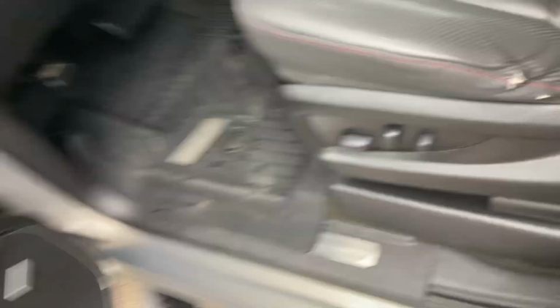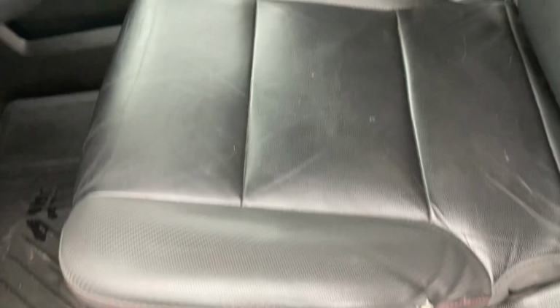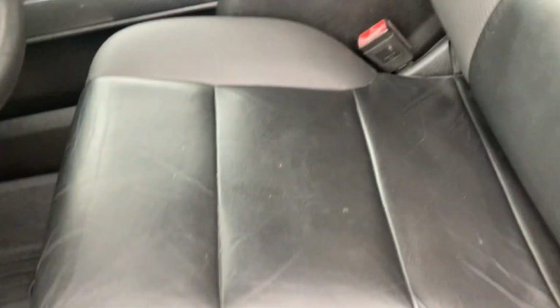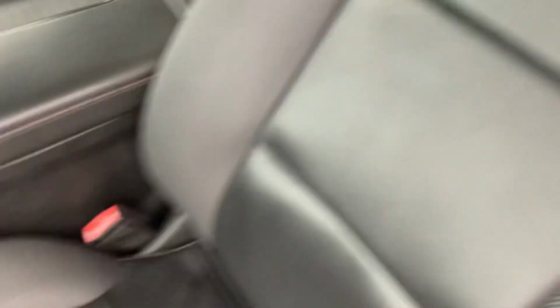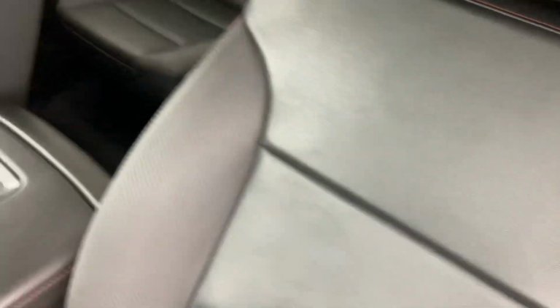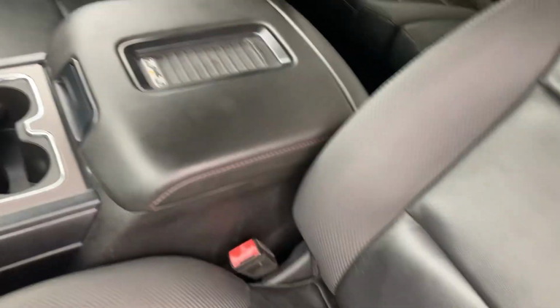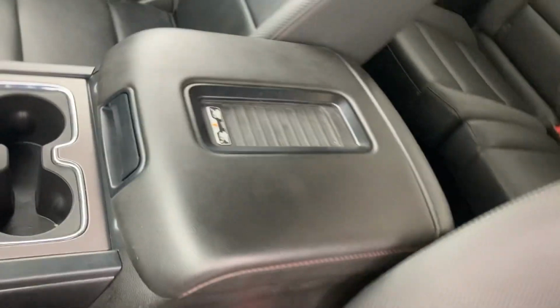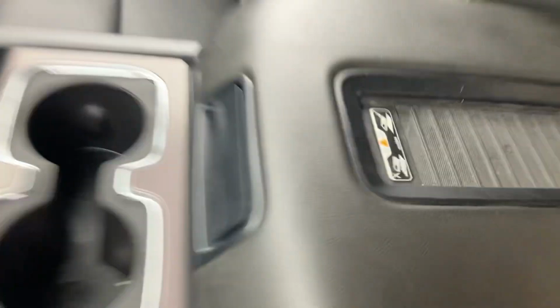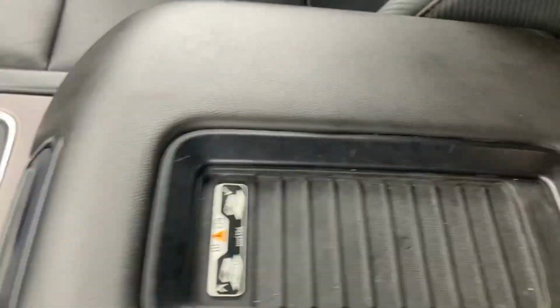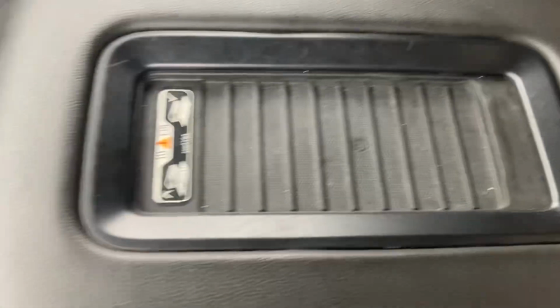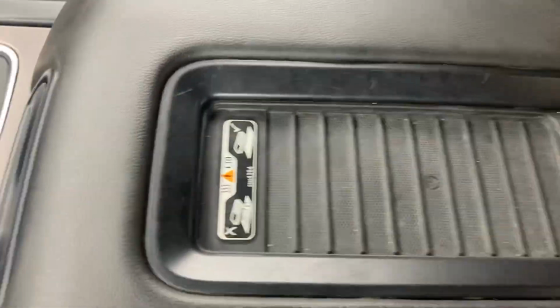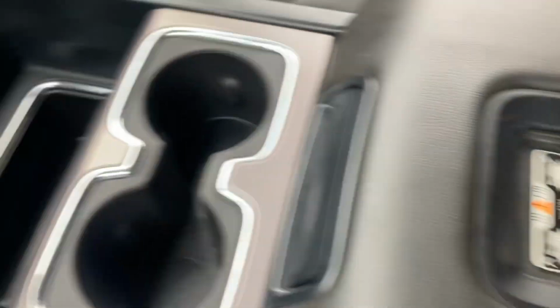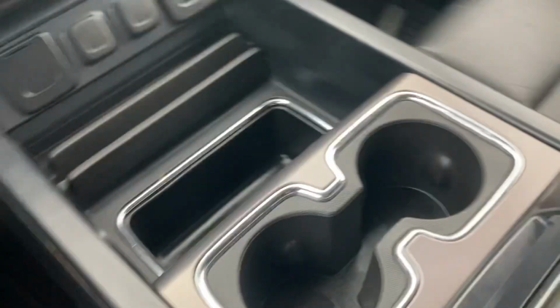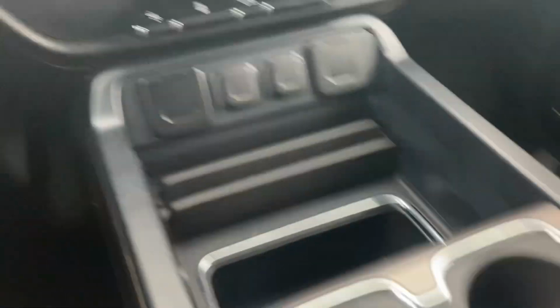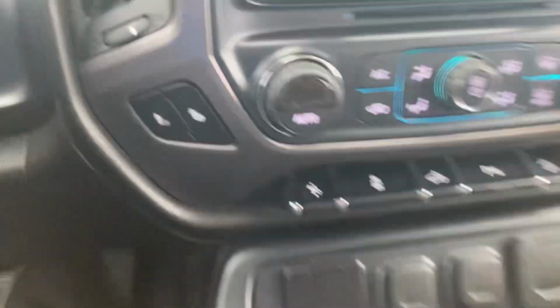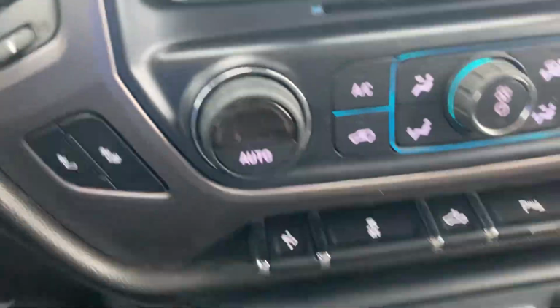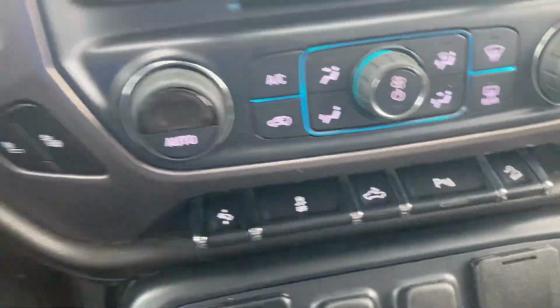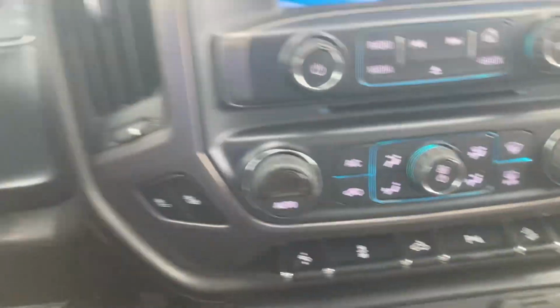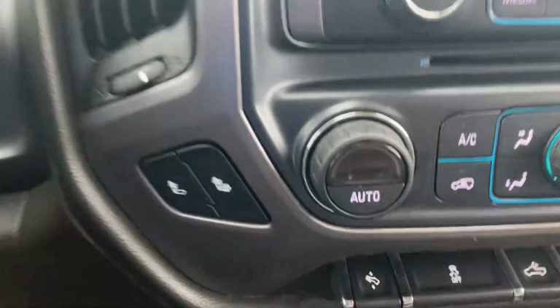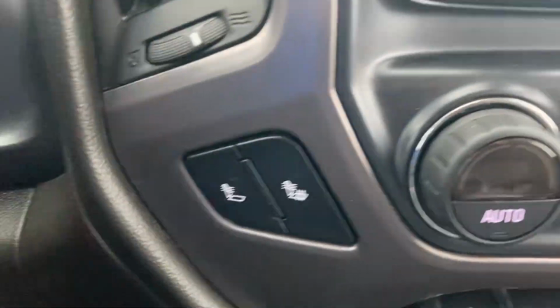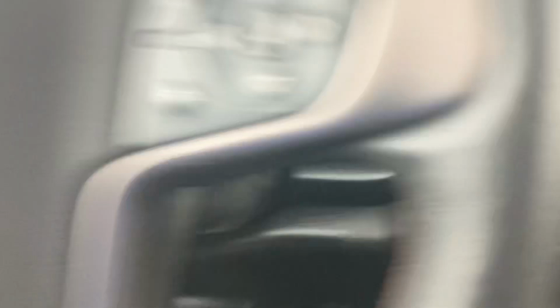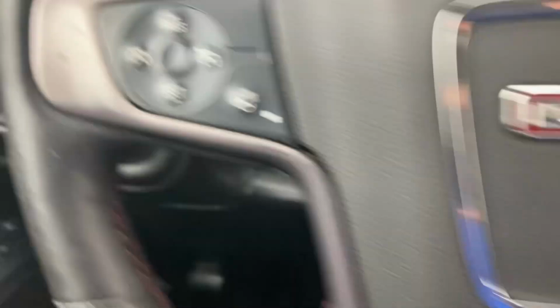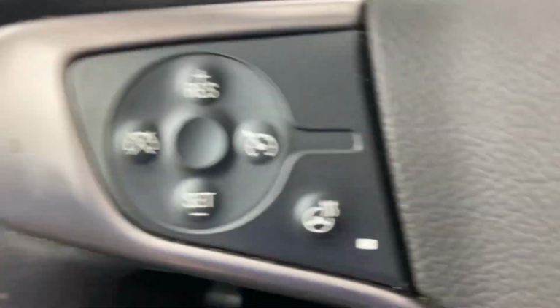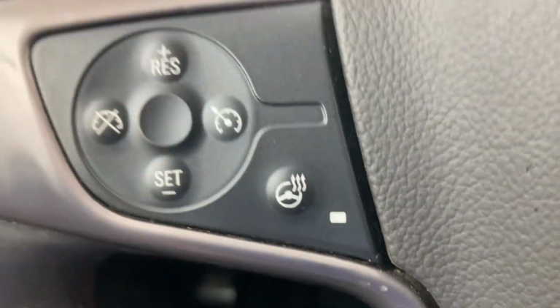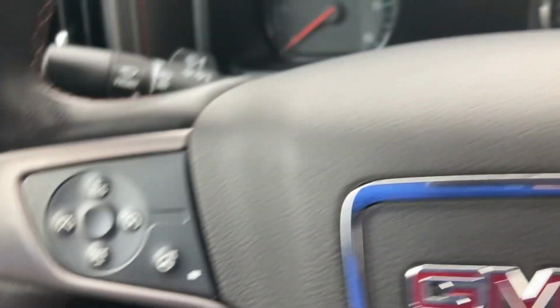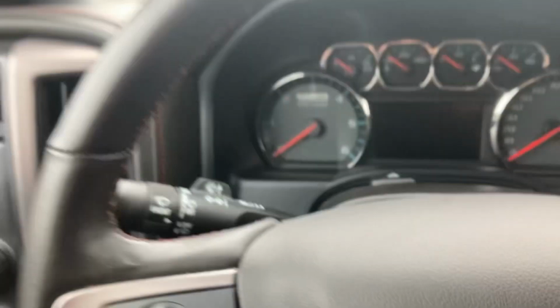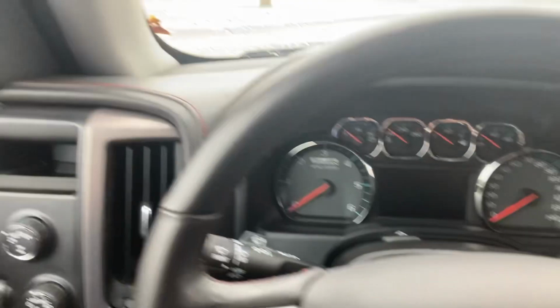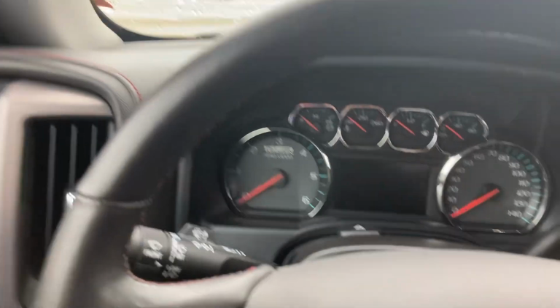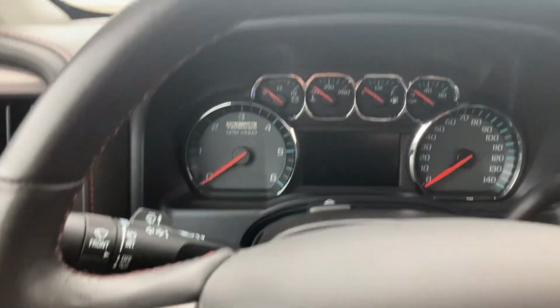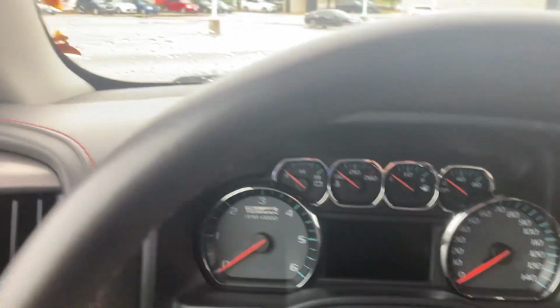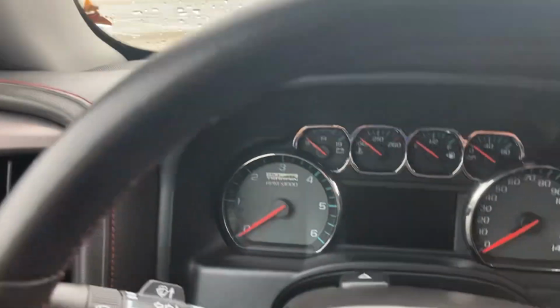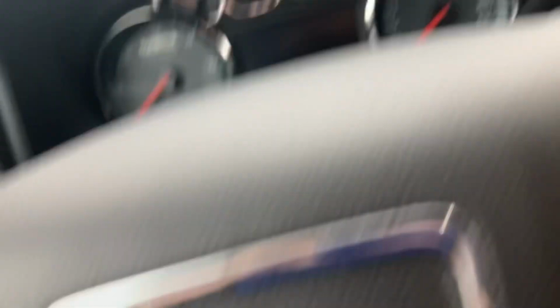Go ahead and hop into the front — you got this nice leather seating, very comfortable chairs, and there's a wireless phone charger here in the middle. You got all your controls, heated seats, and even a heated steering wheel, so this thing is pretty sweet.